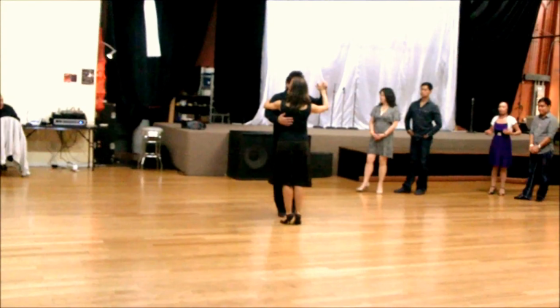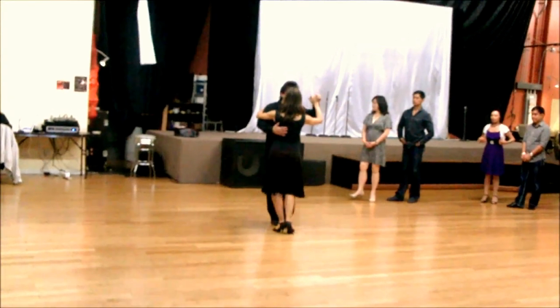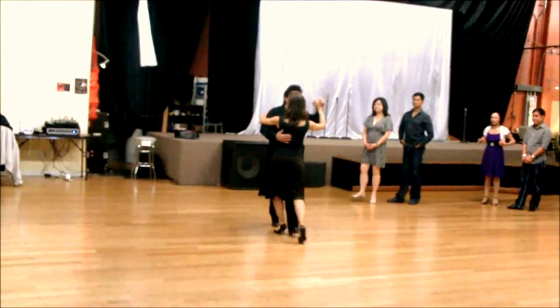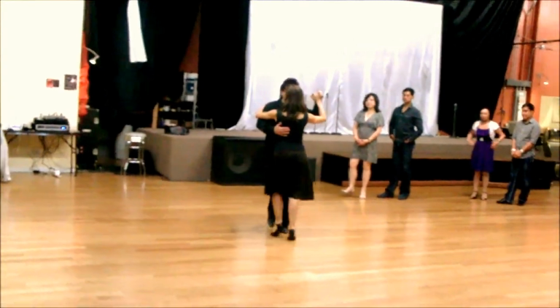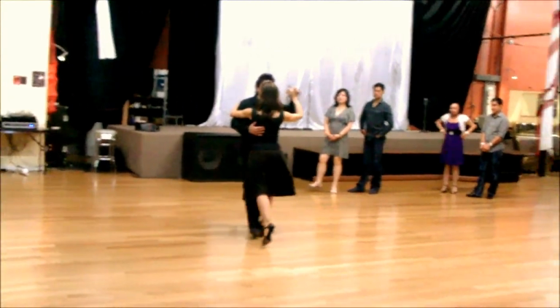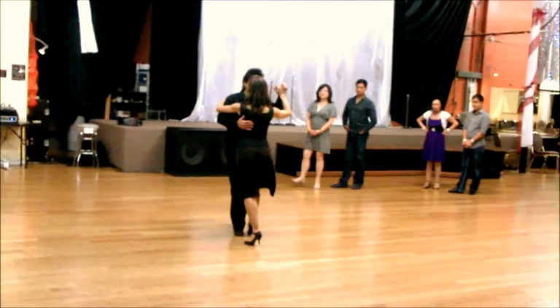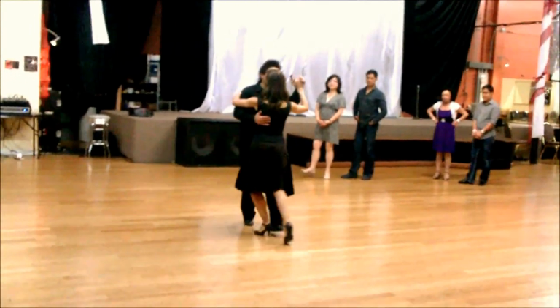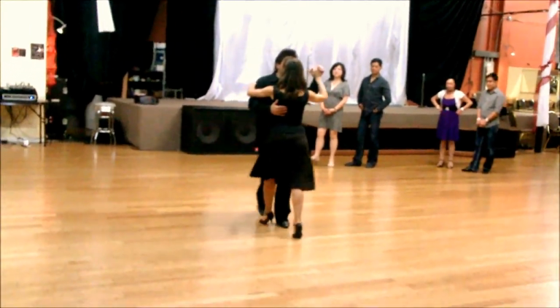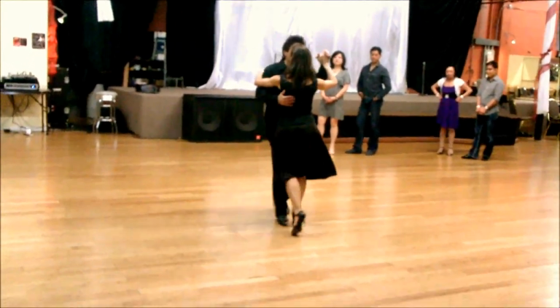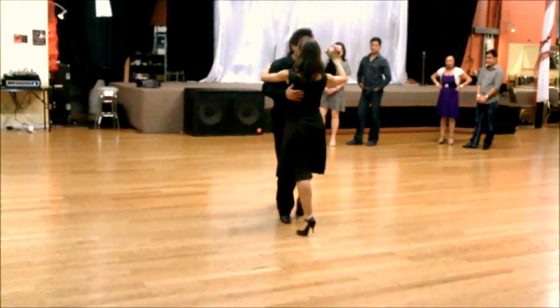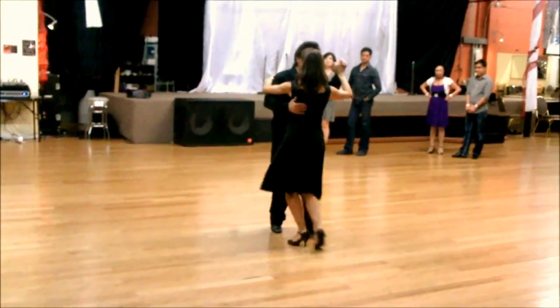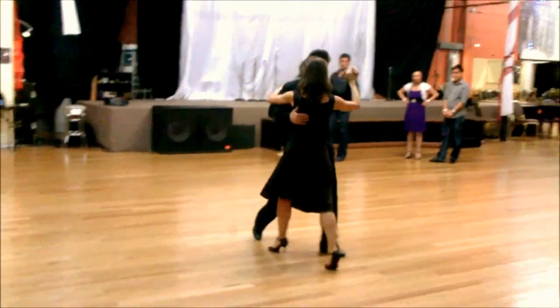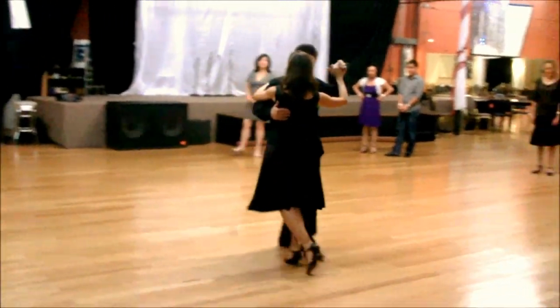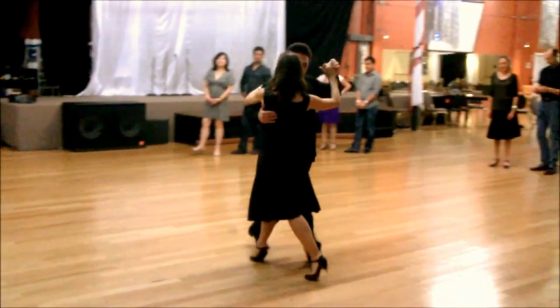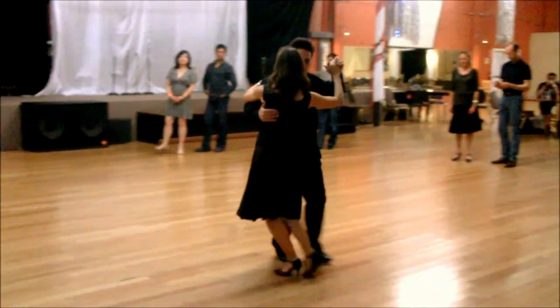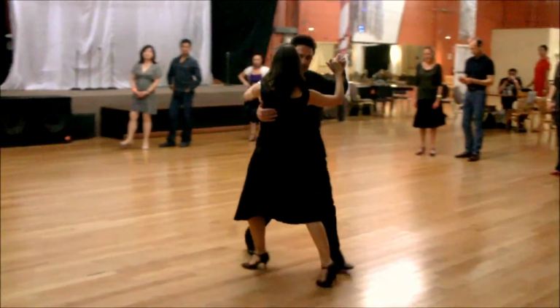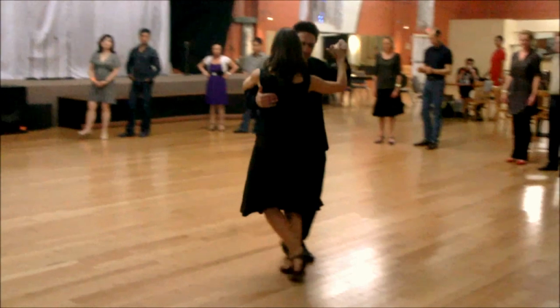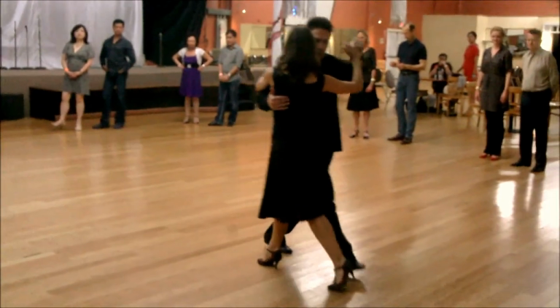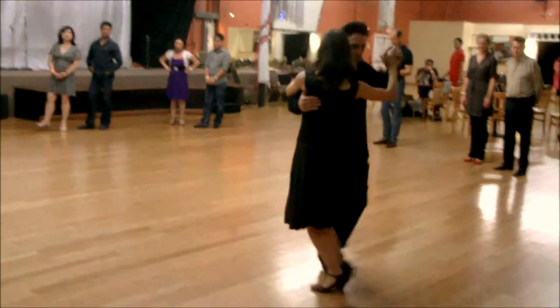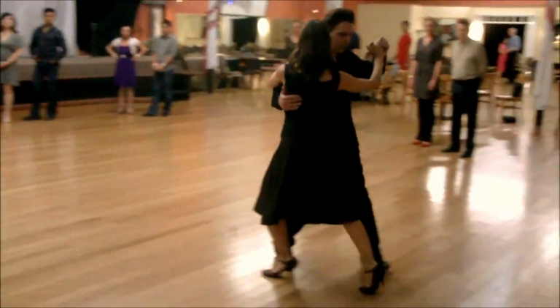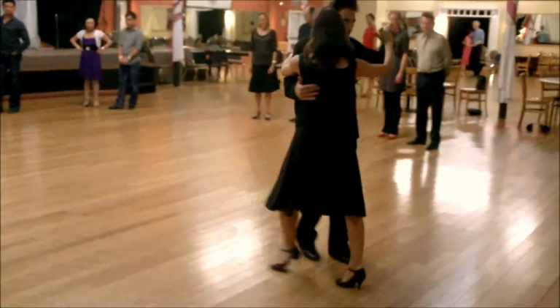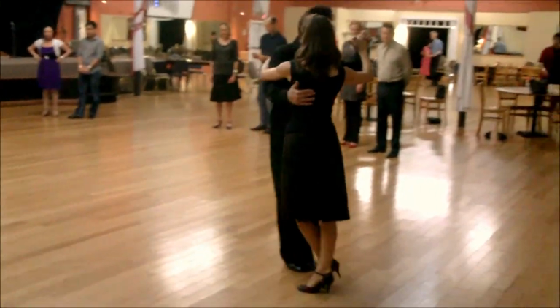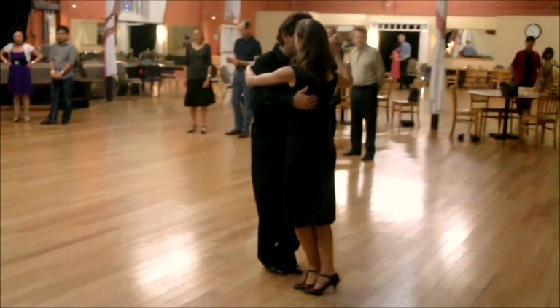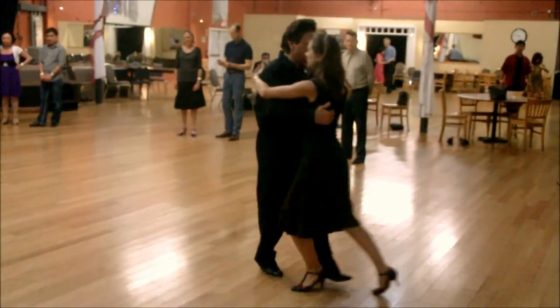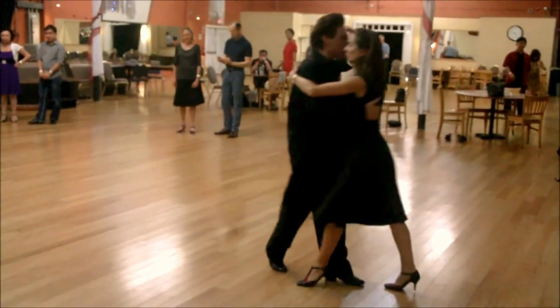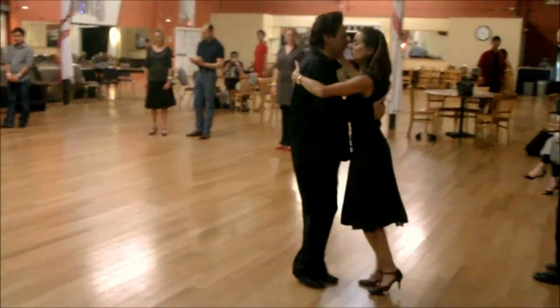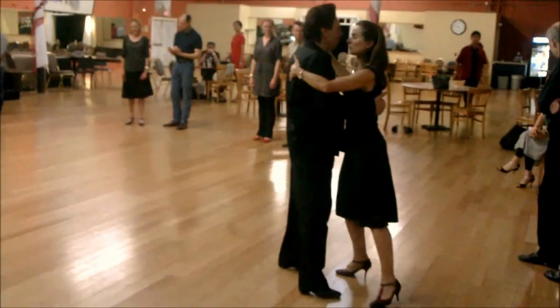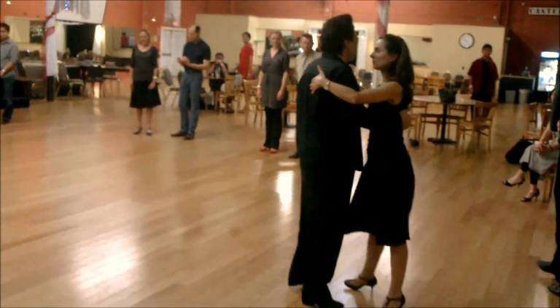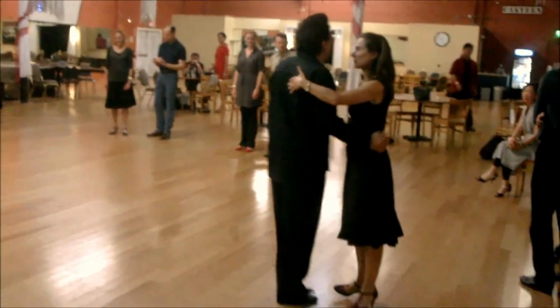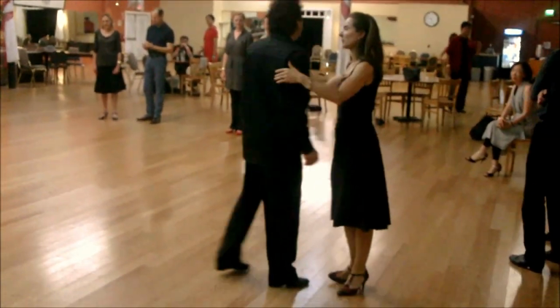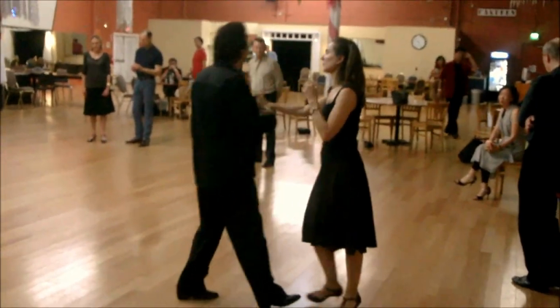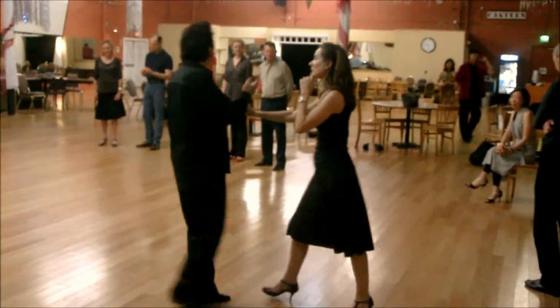We start with exercises, then we walk and go outside. We decross, and then let's move on.